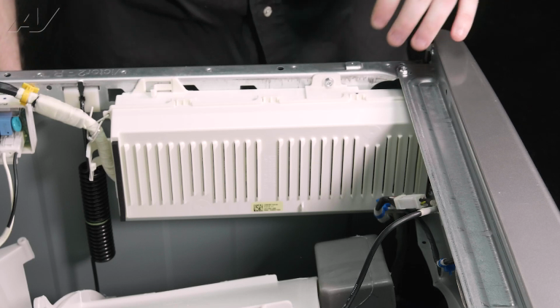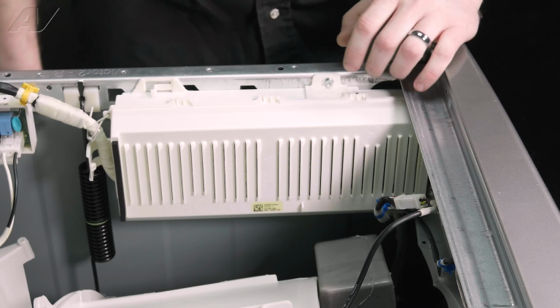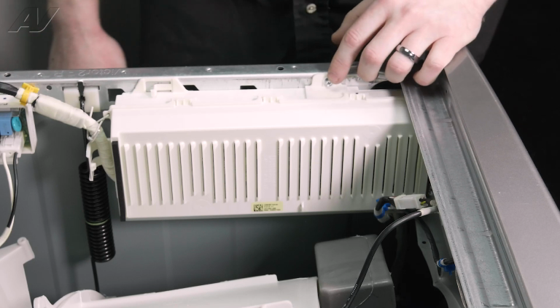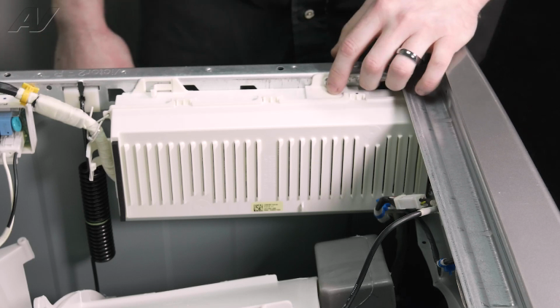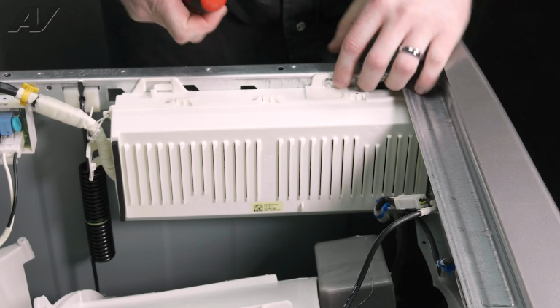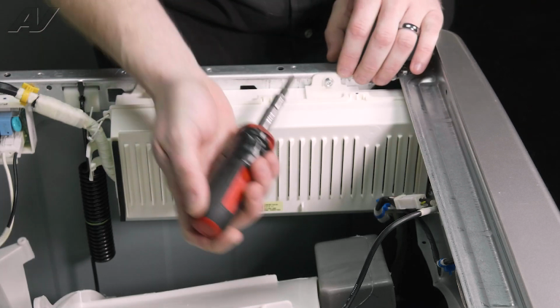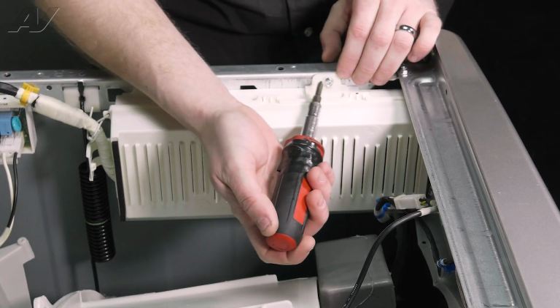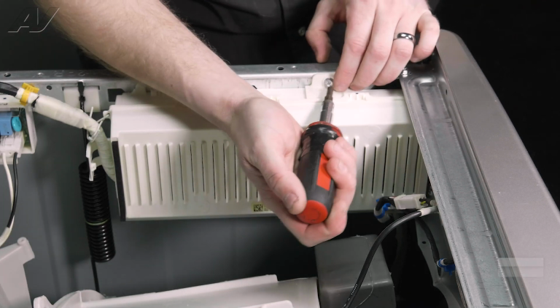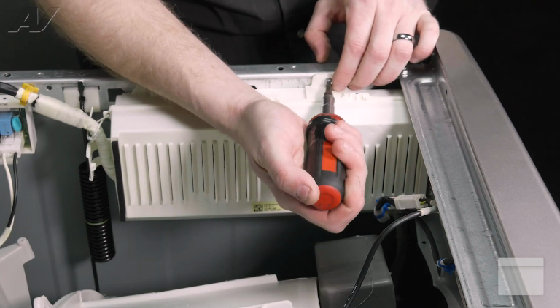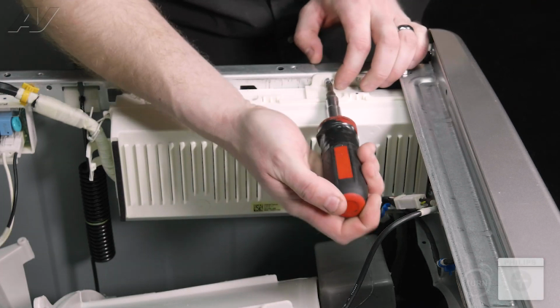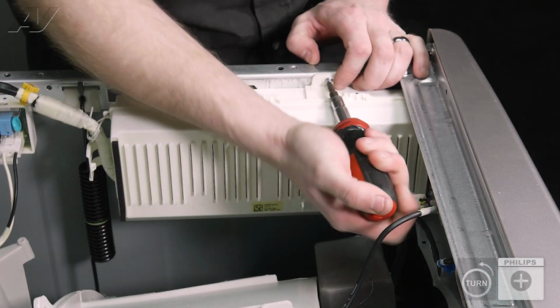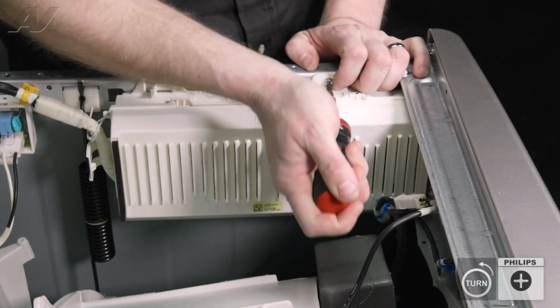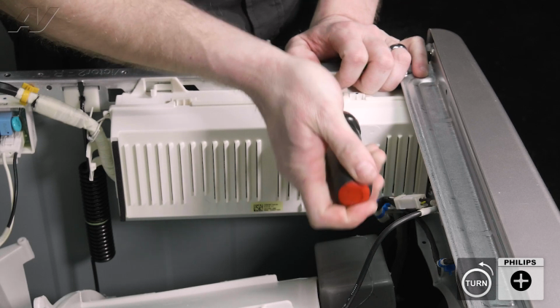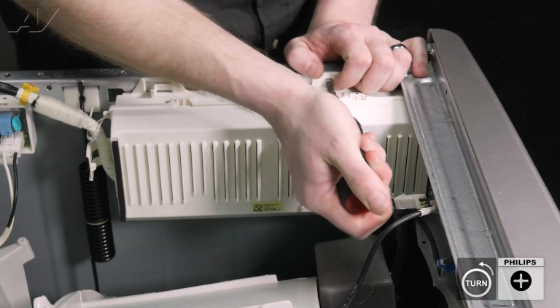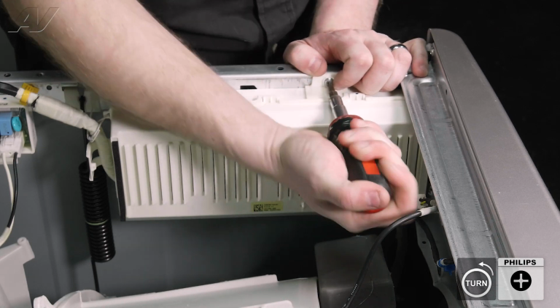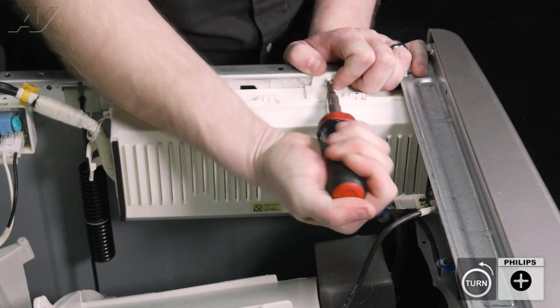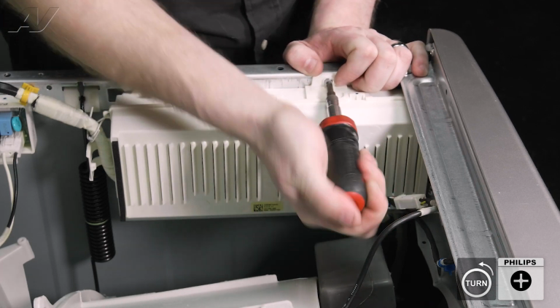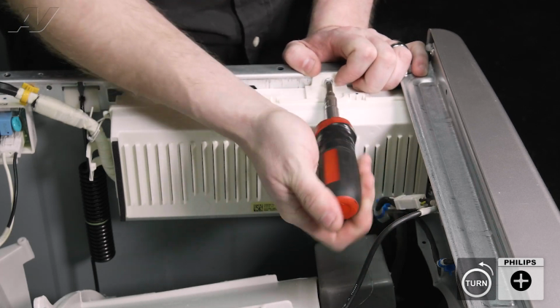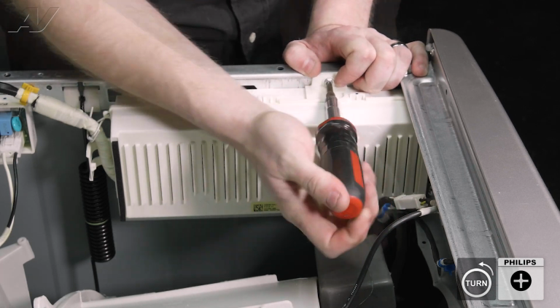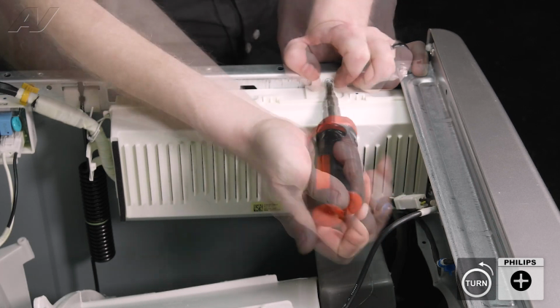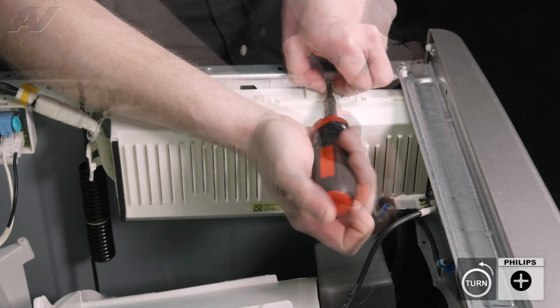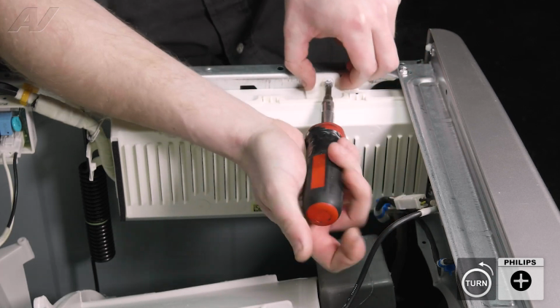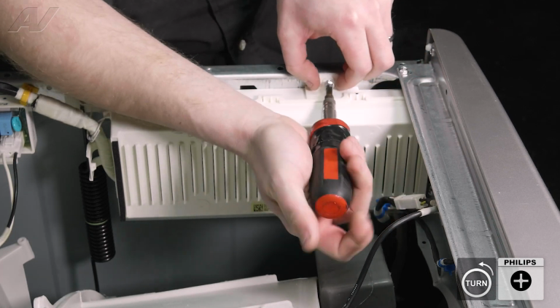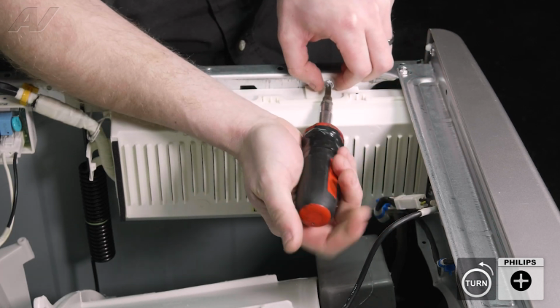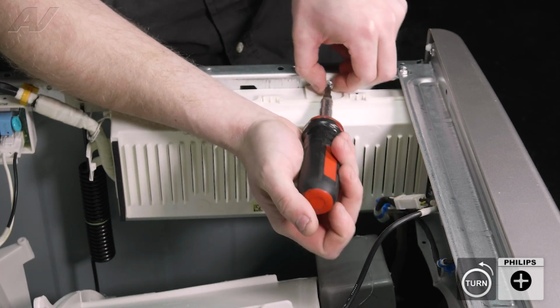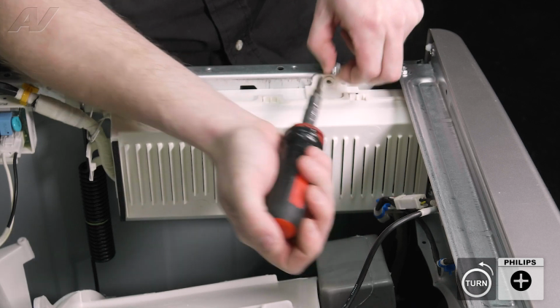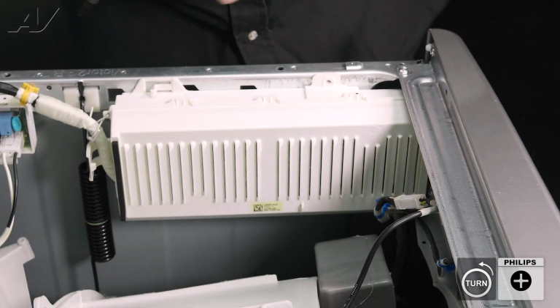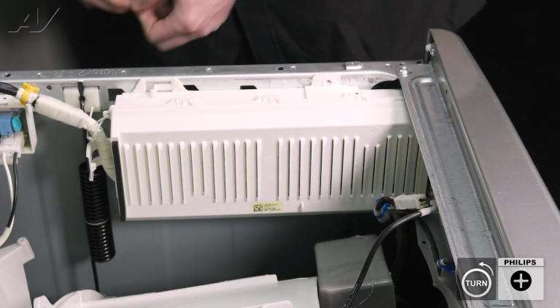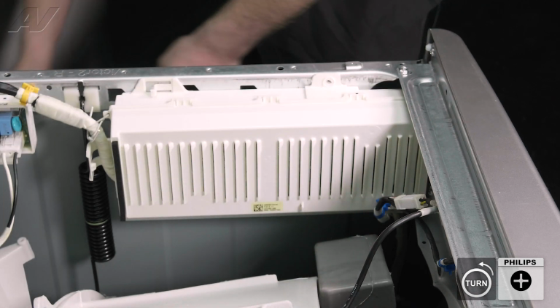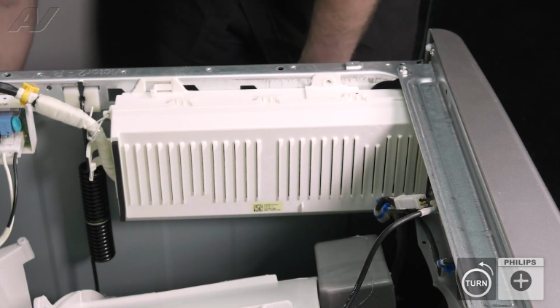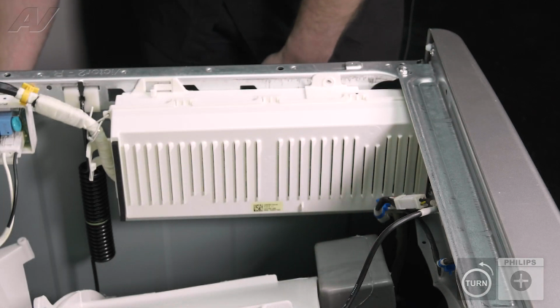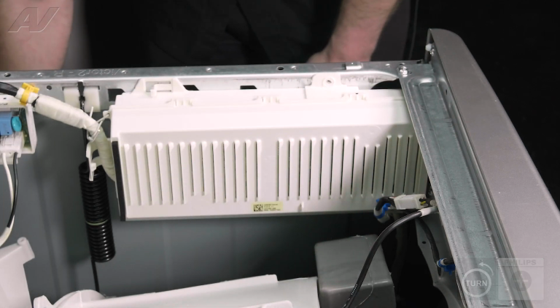To remove your electronic control, there is one screw at the top that will have to be removed. Just use the Phillips screwdriver, take it out, and set it to the side.